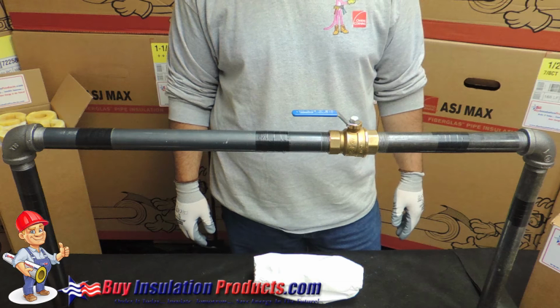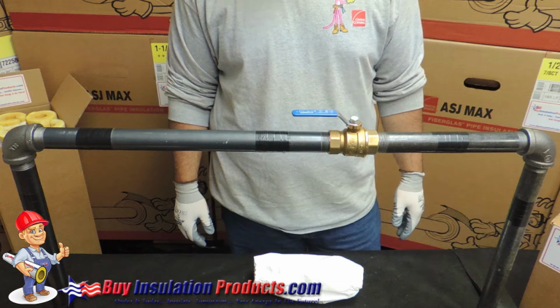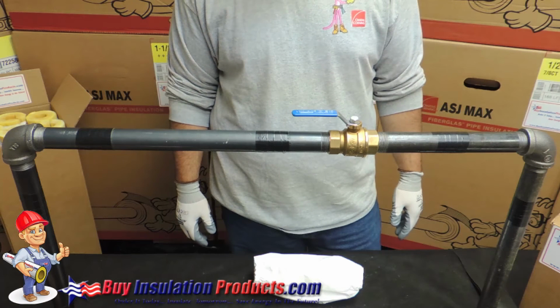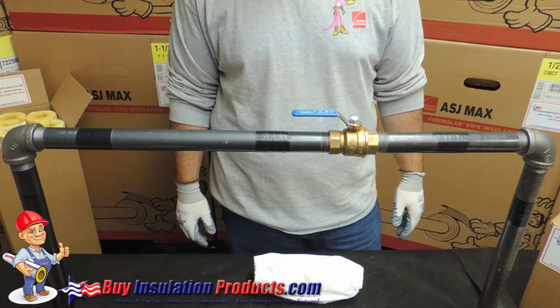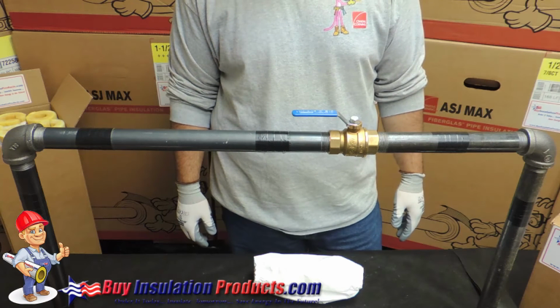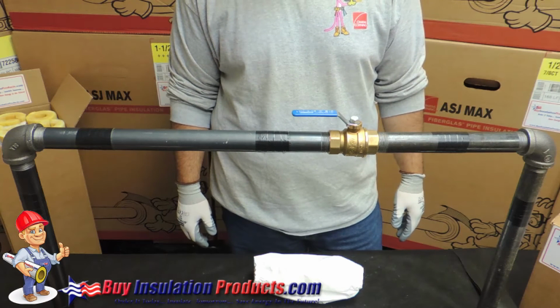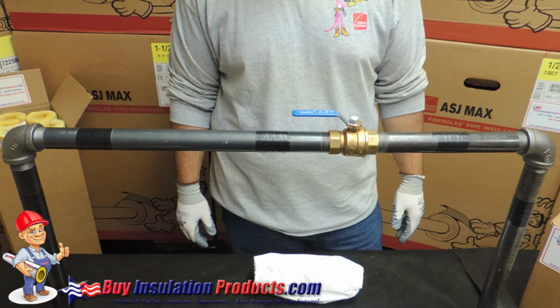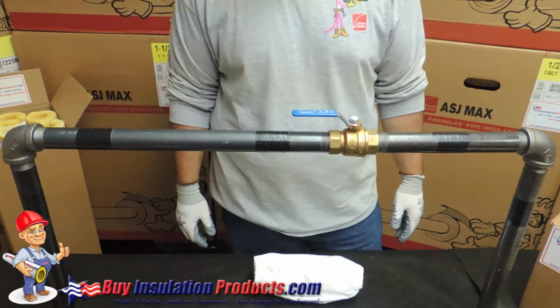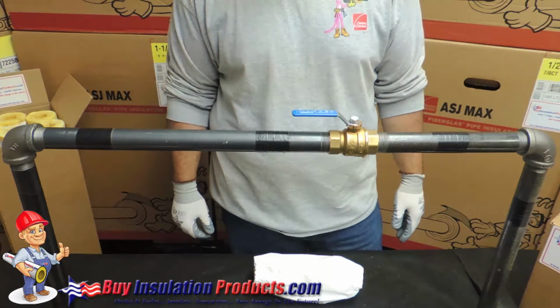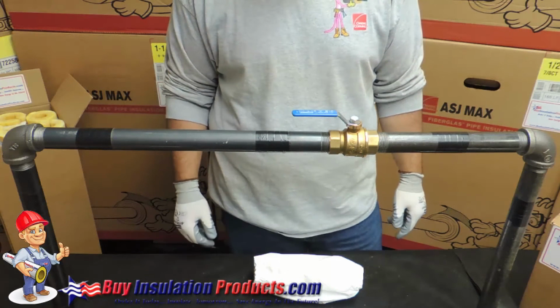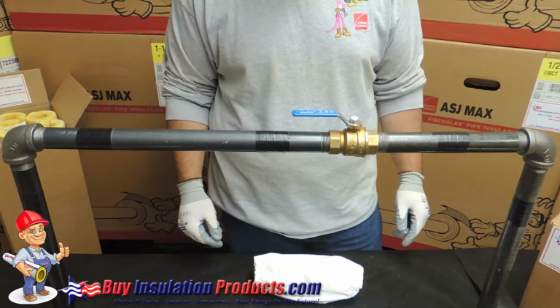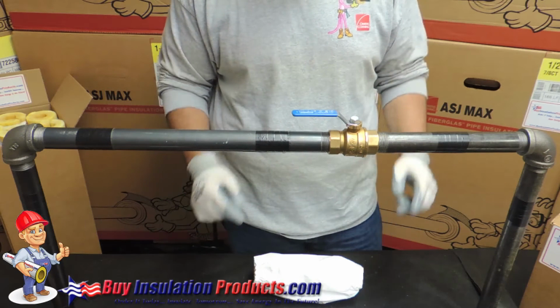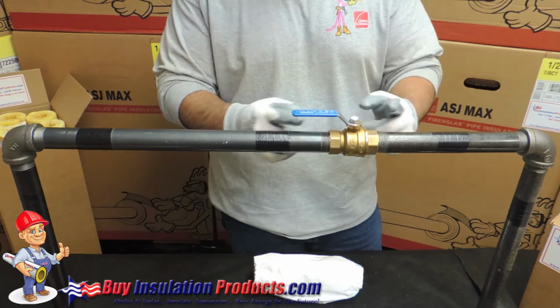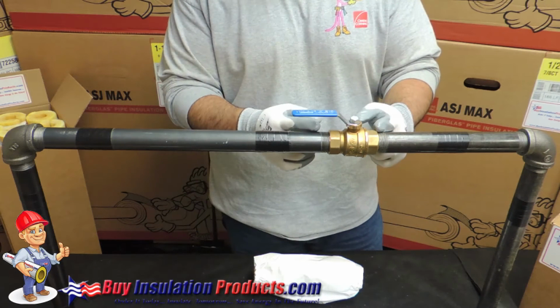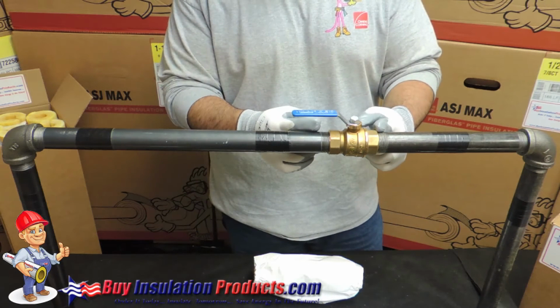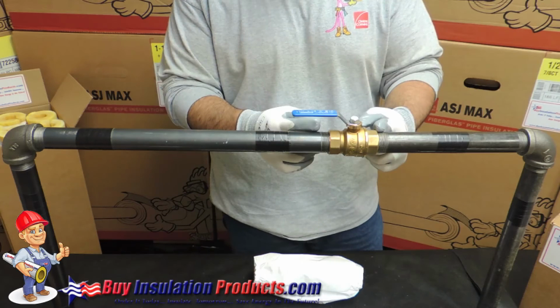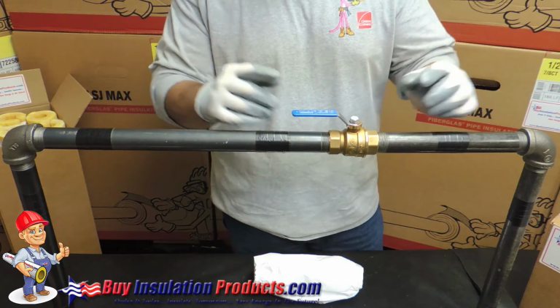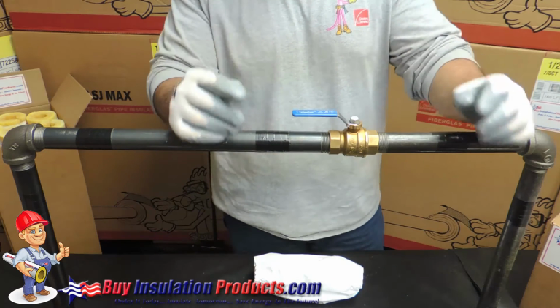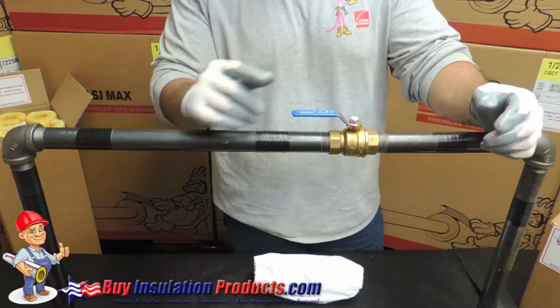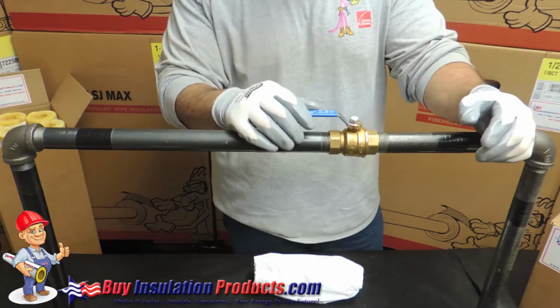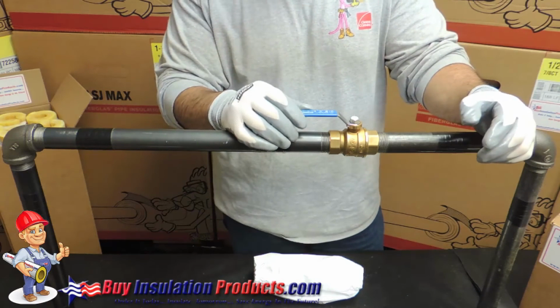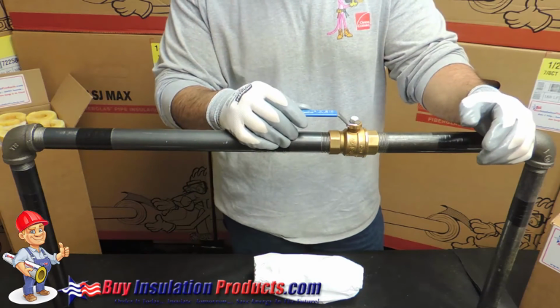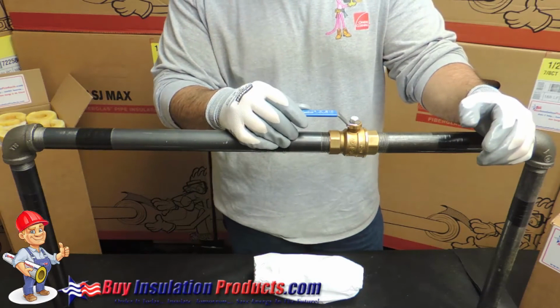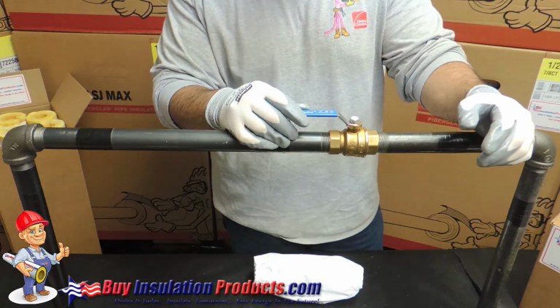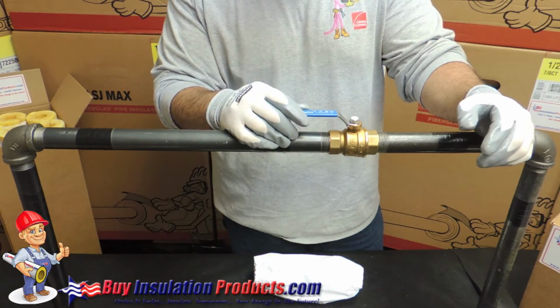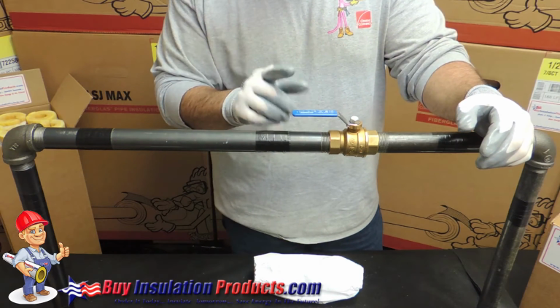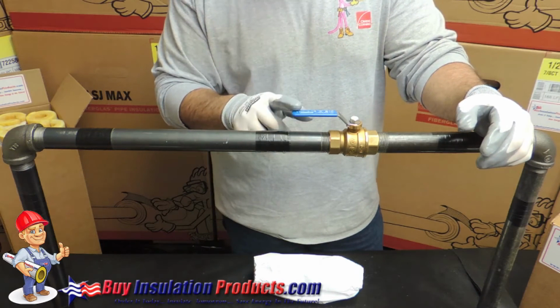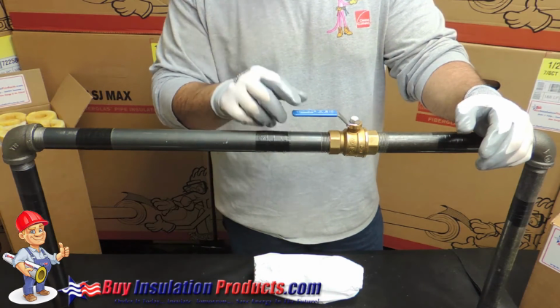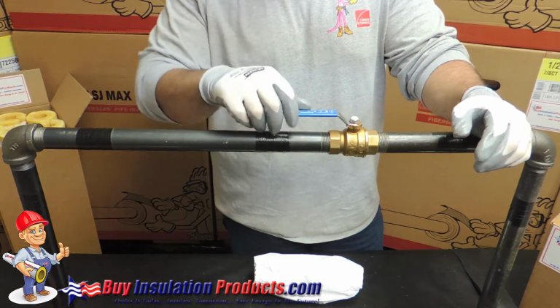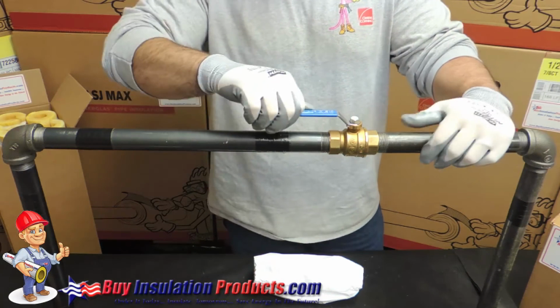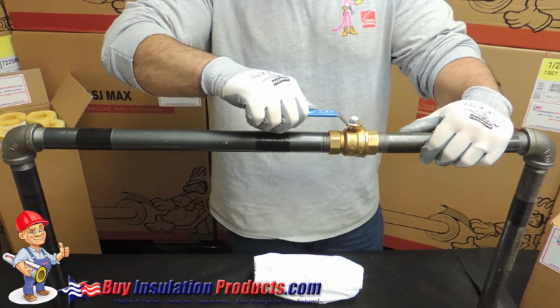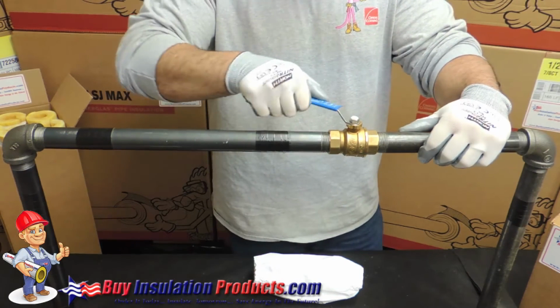We're here at BuyInsulationProducts.com to discuss insulating a ball valve. Ball valves are very popular in residential homes for heating, plumbing, and hot water.